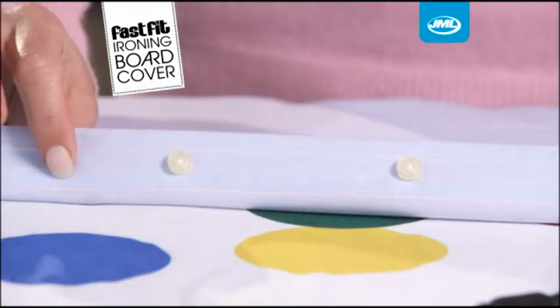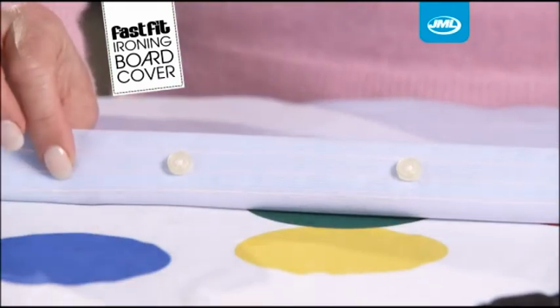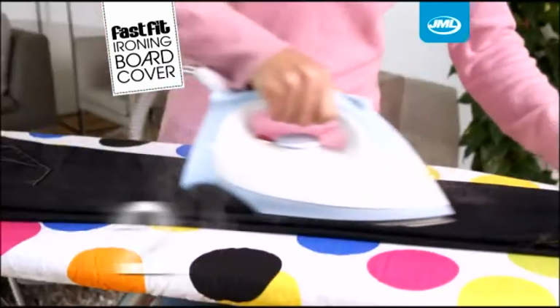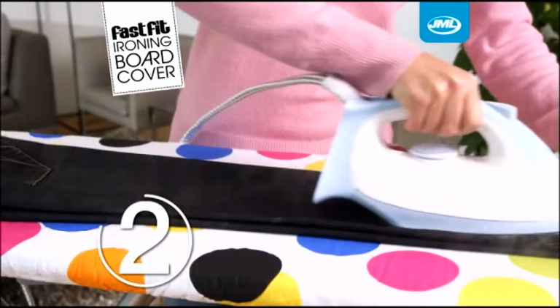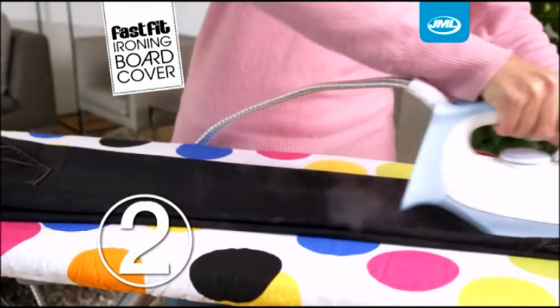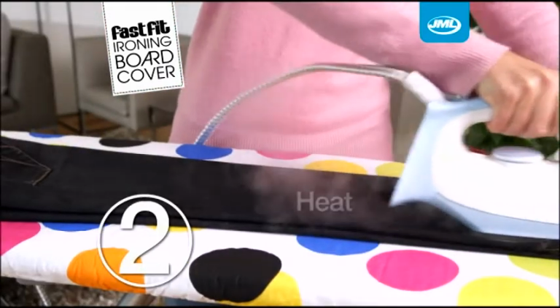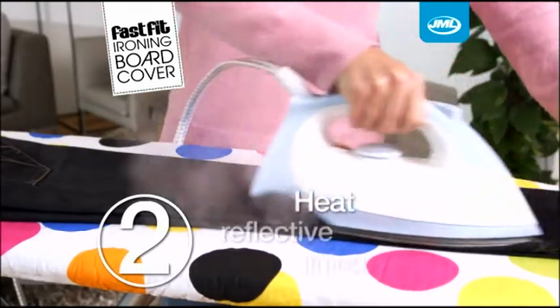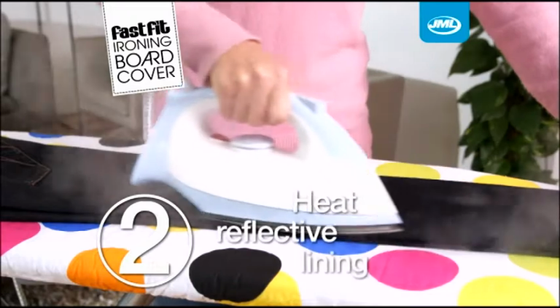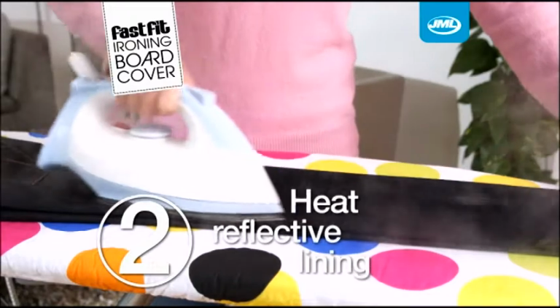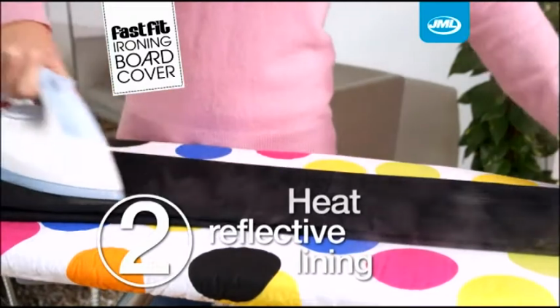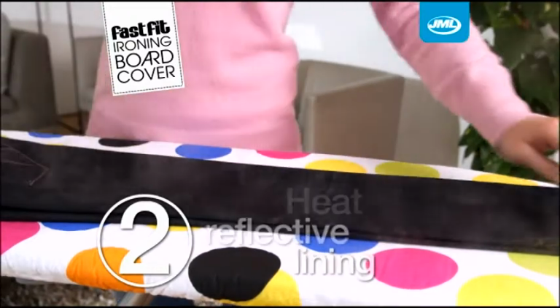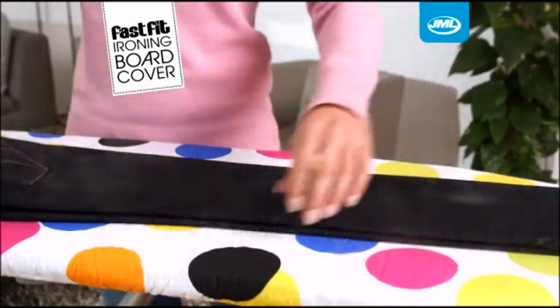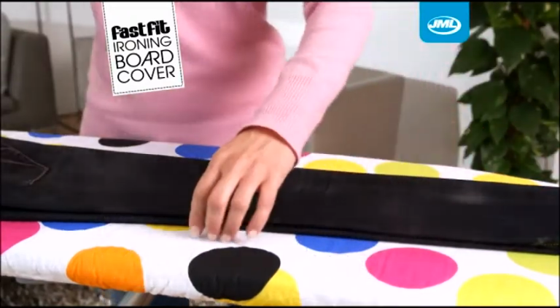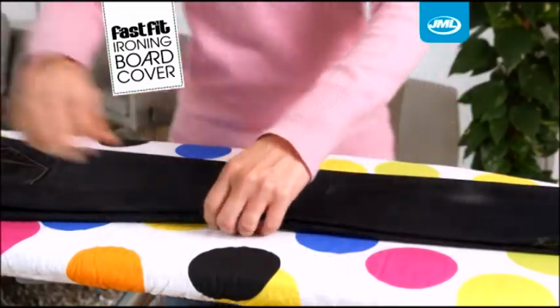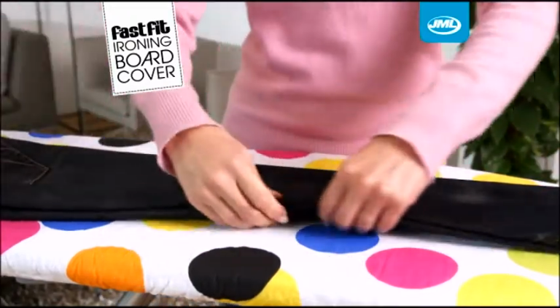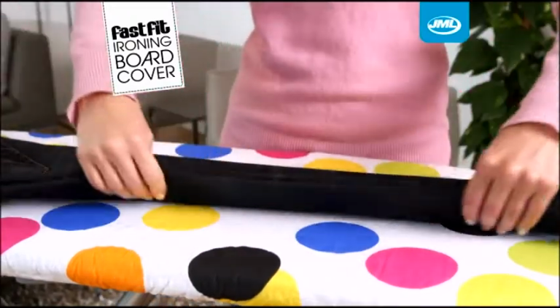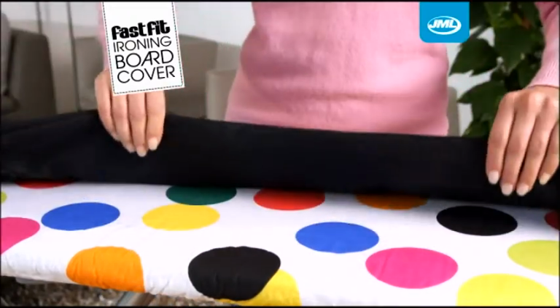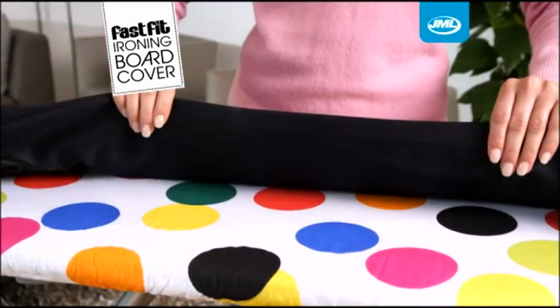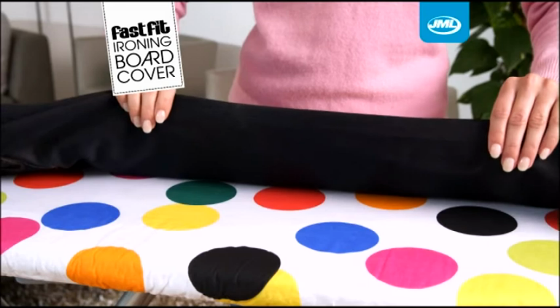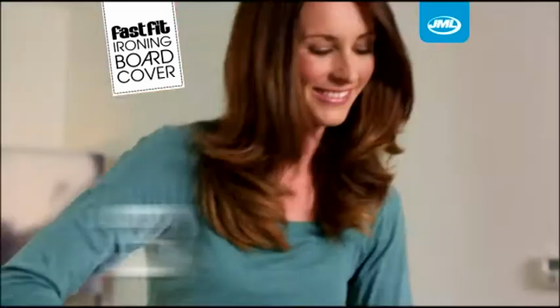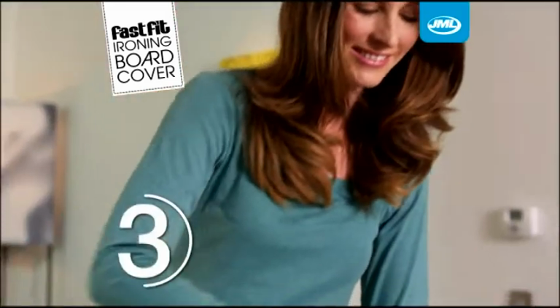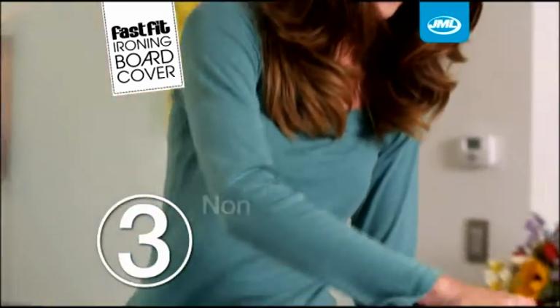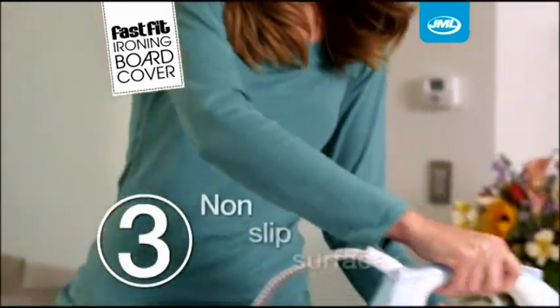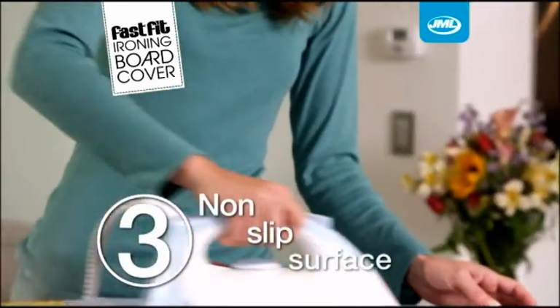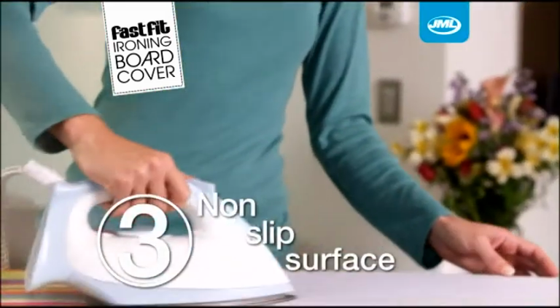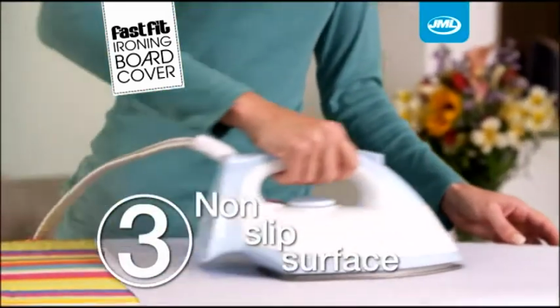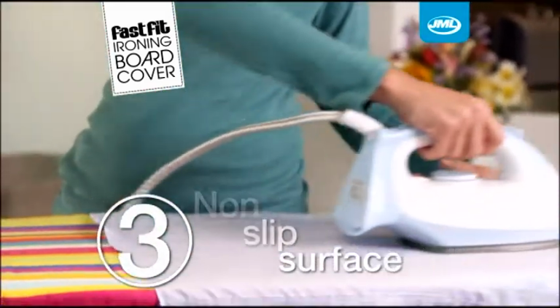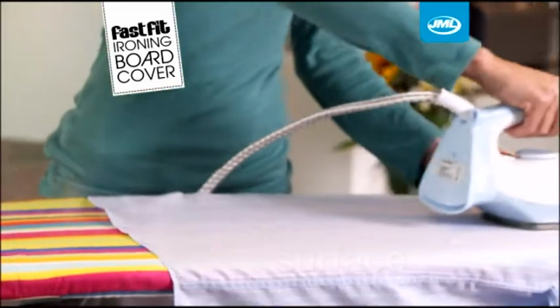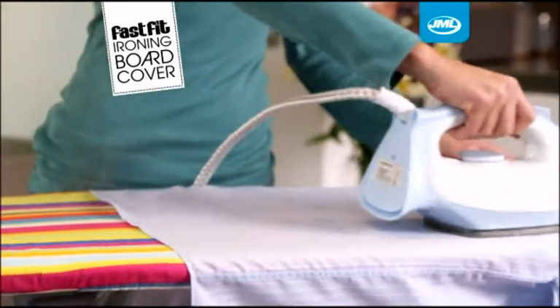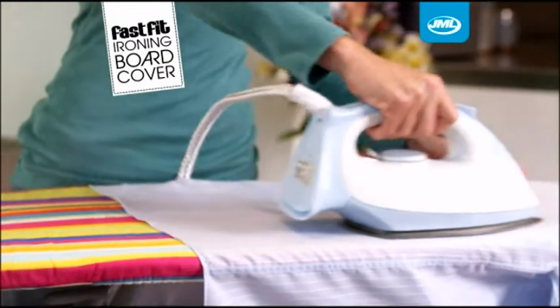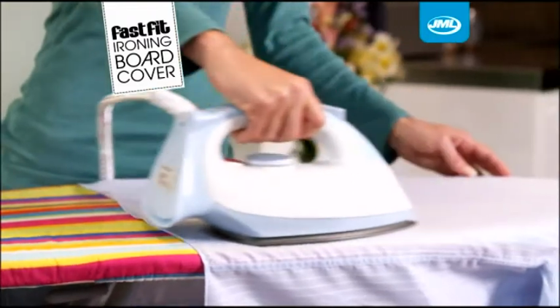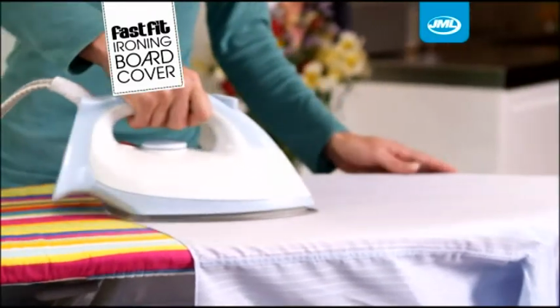Secondly, a high quality cotton lining with heat reflective properties helps you iron both sides at the same time, saving you time and effort. Thirdly, the non-slip top layer grips onto your garments to stop them sliding around while you're ironing.